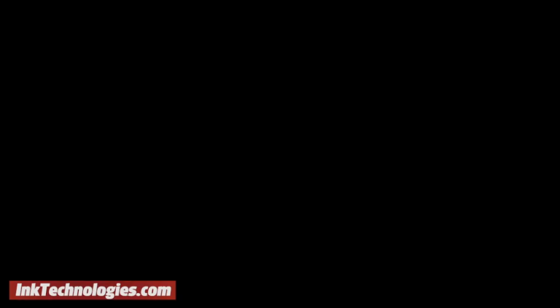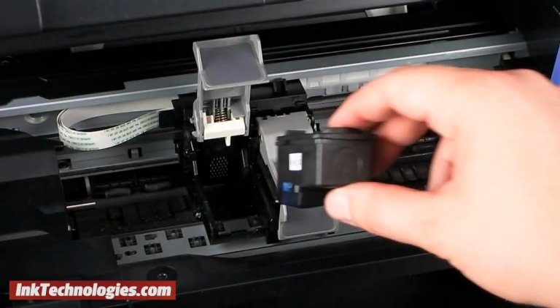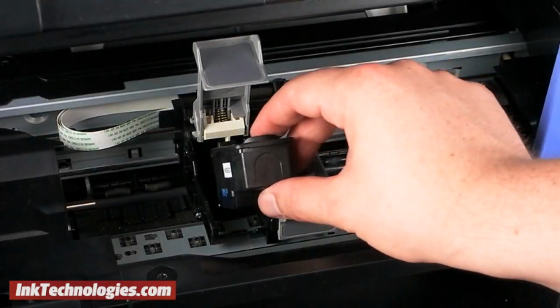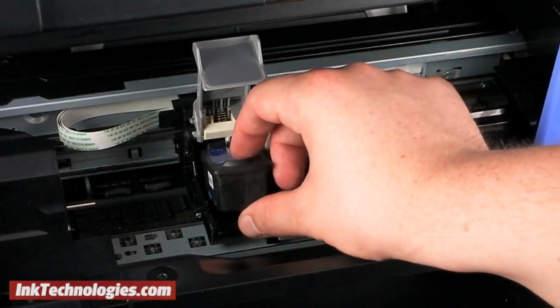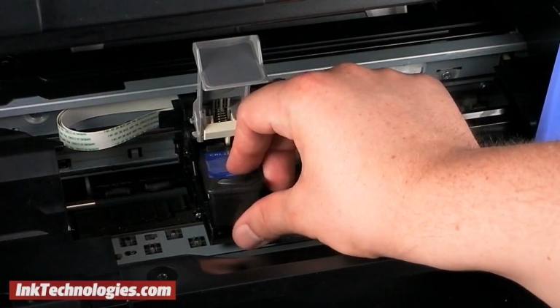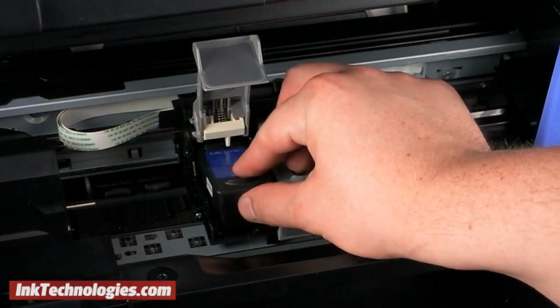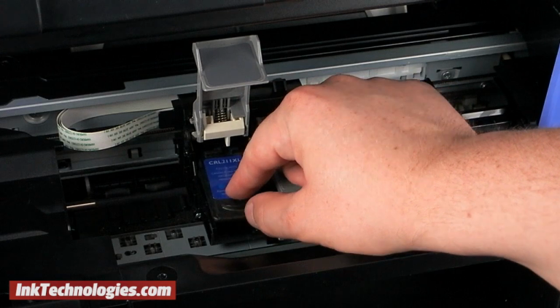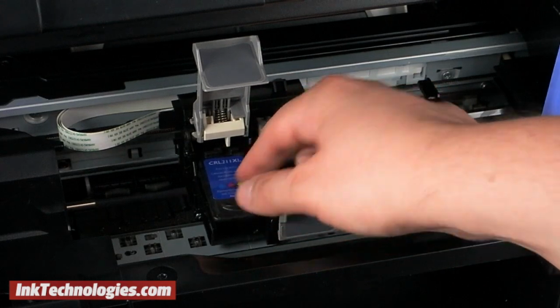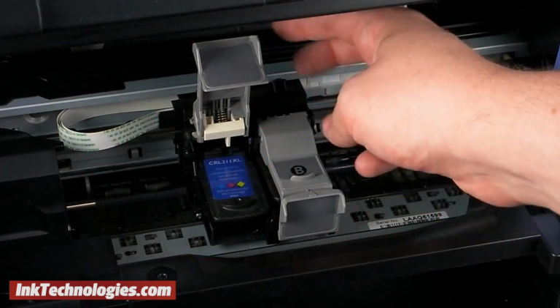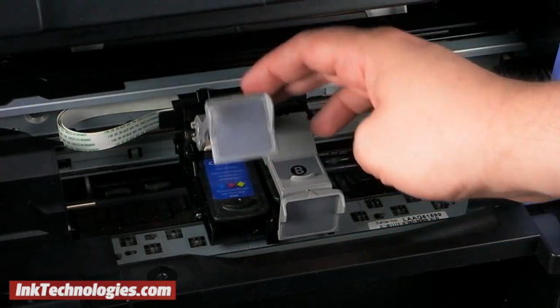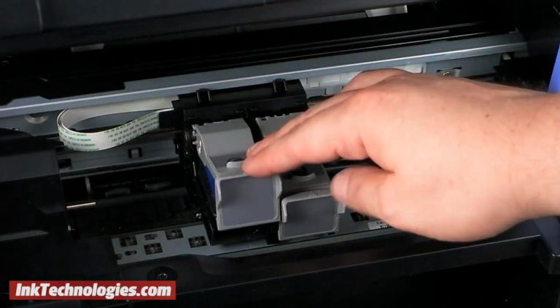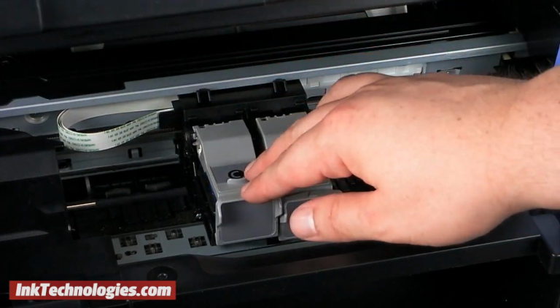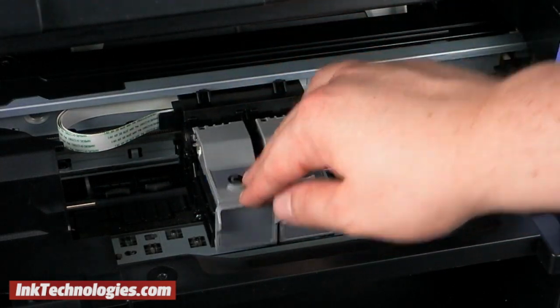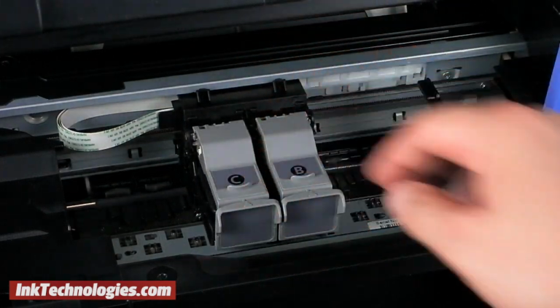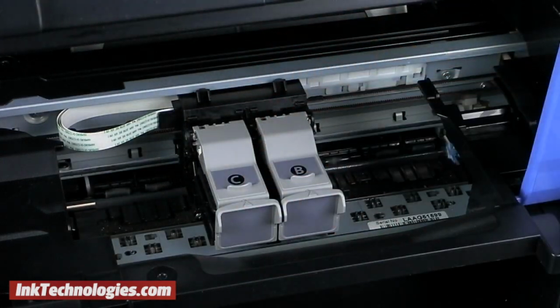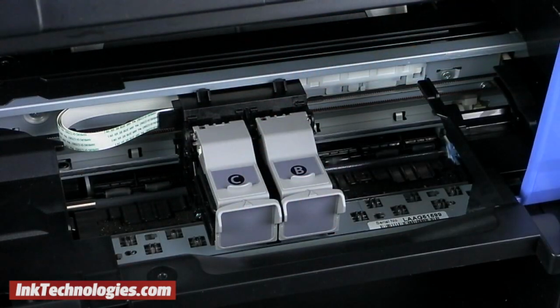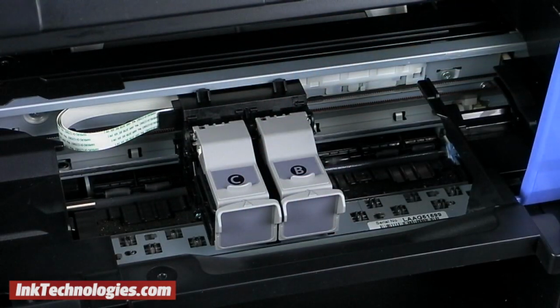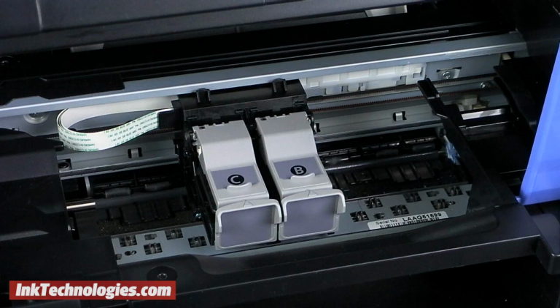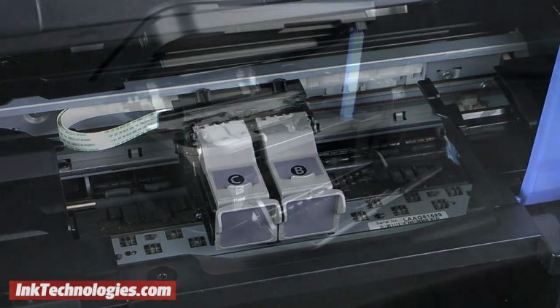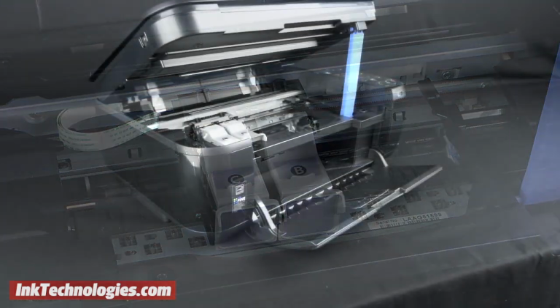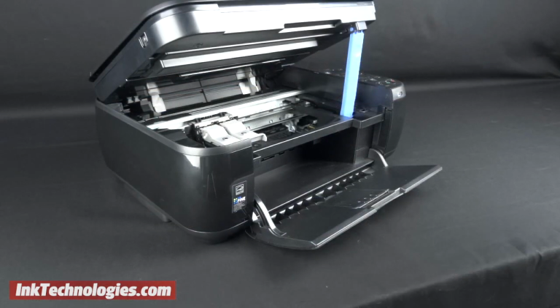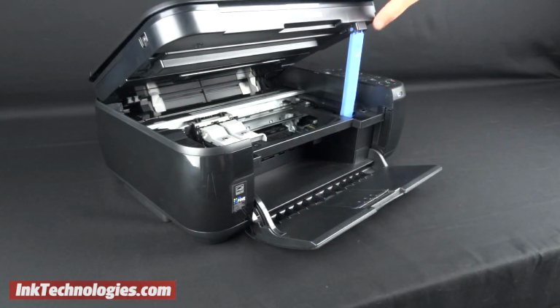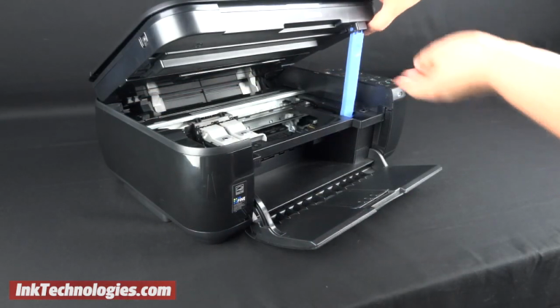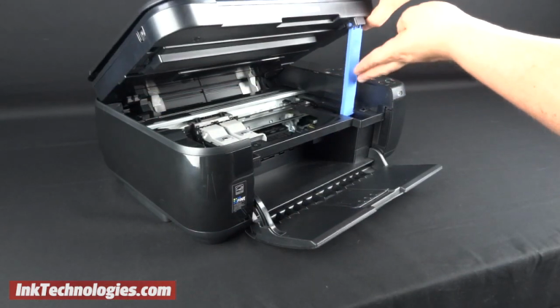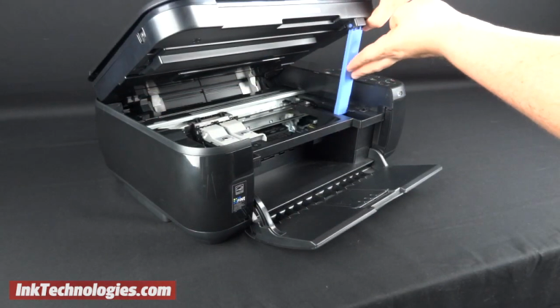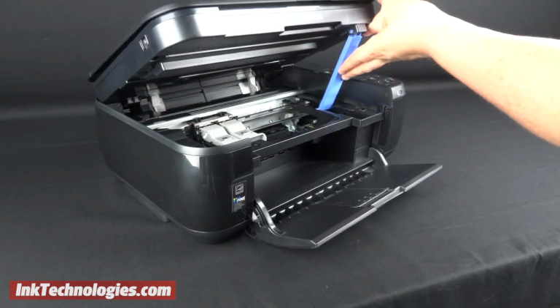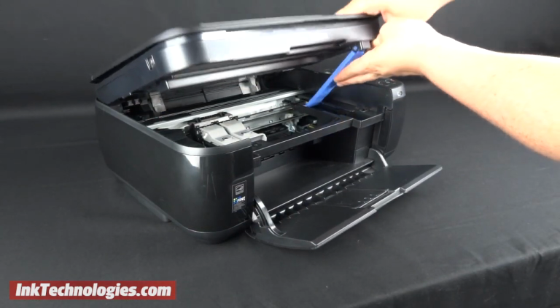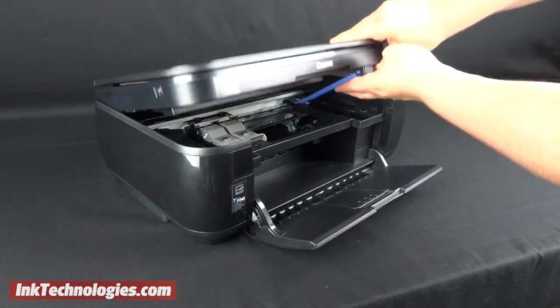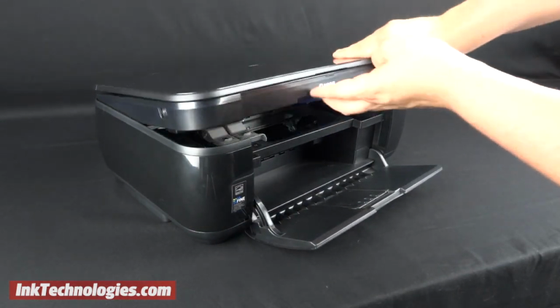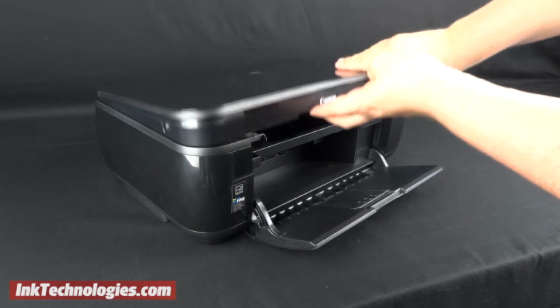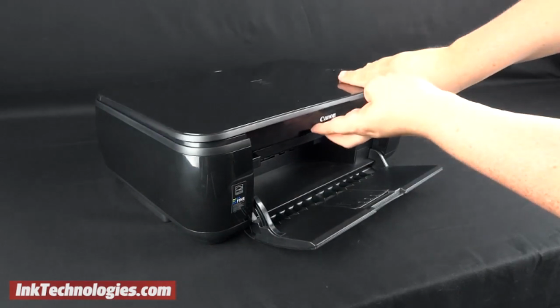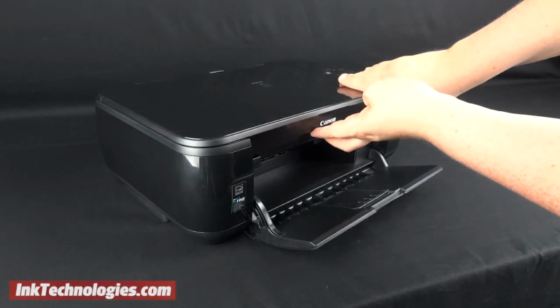Return to the printer and place the new Canon MP480 cartridge into the opening, then close the small cover. It should snap firmly into place. Raise the top cover about an inch, then press backward on the lever so that it begins to fold as you lower the top cover slowly.